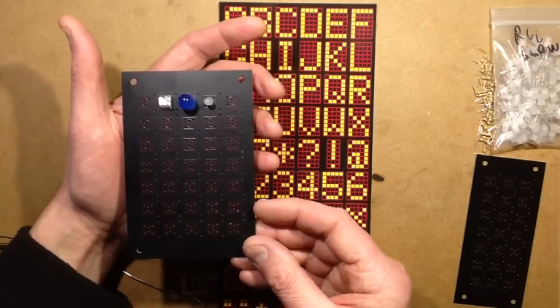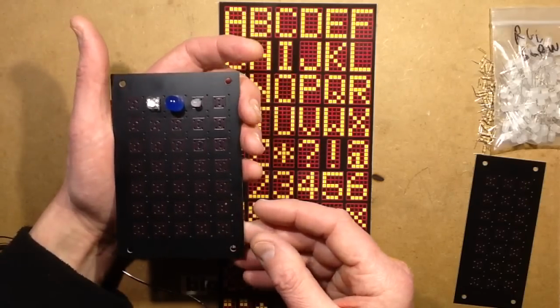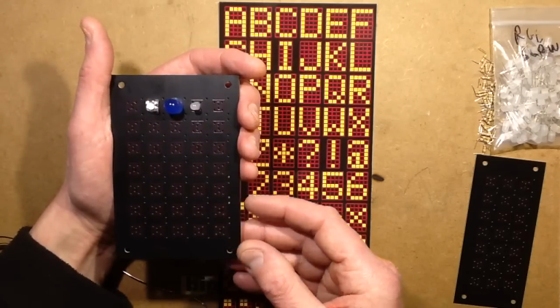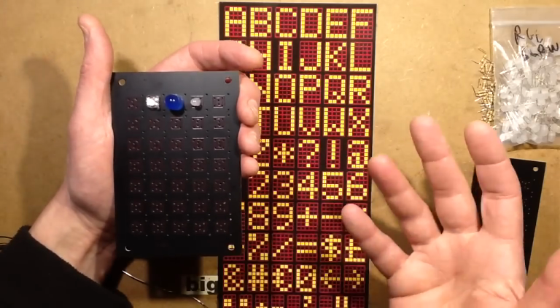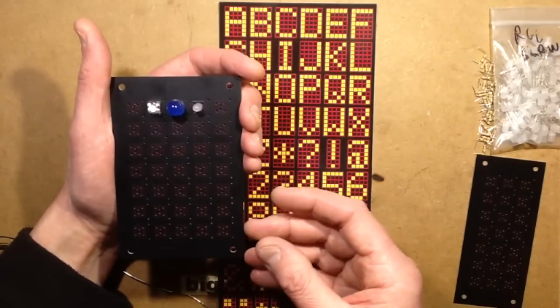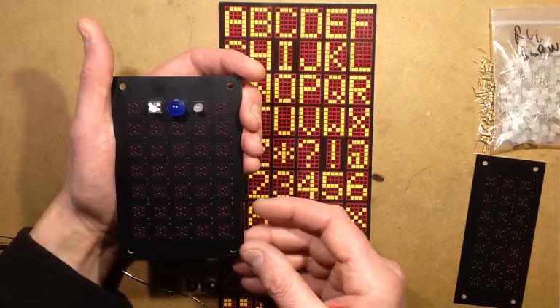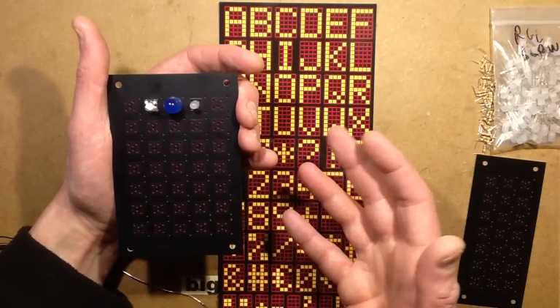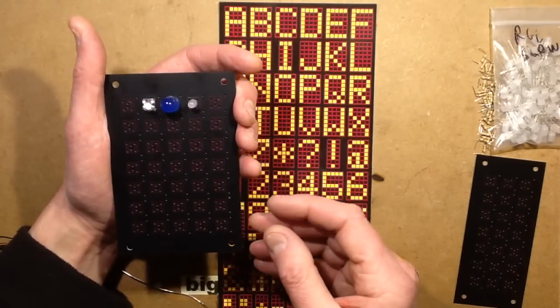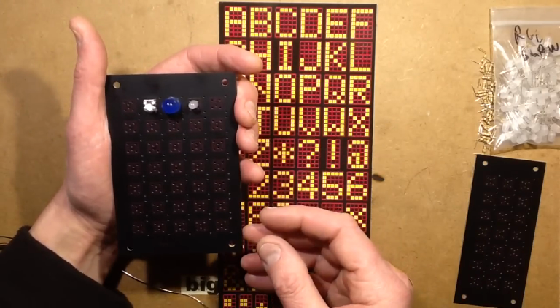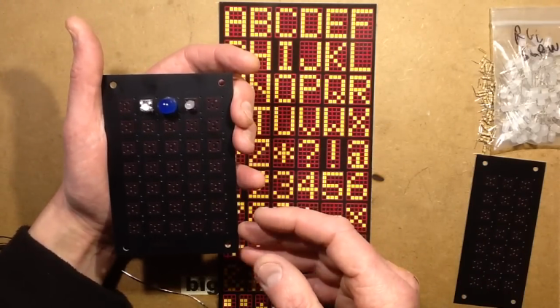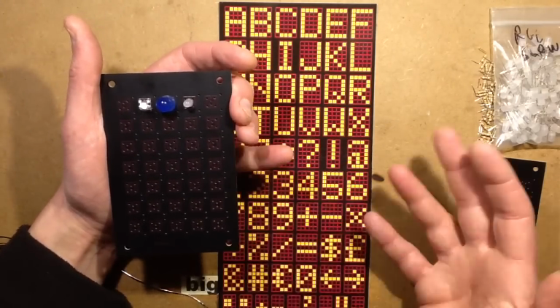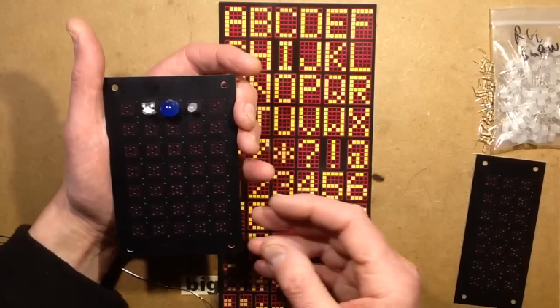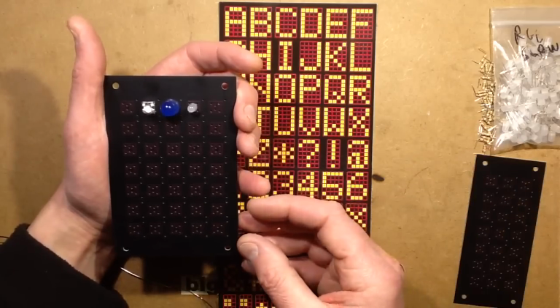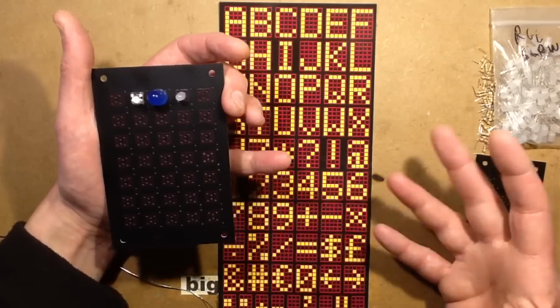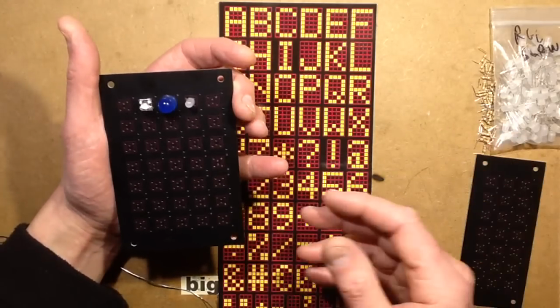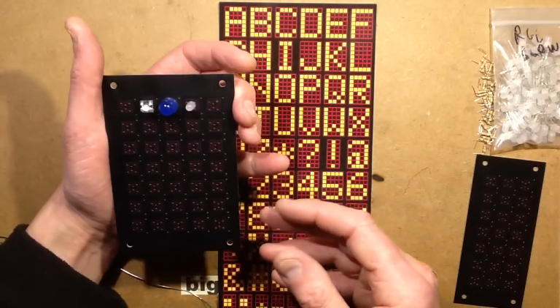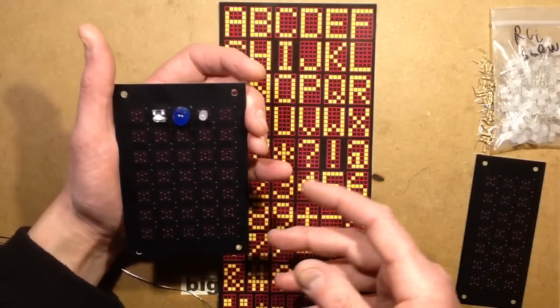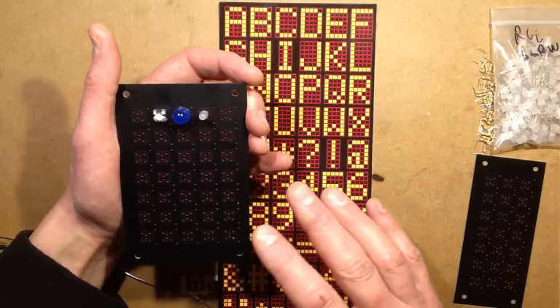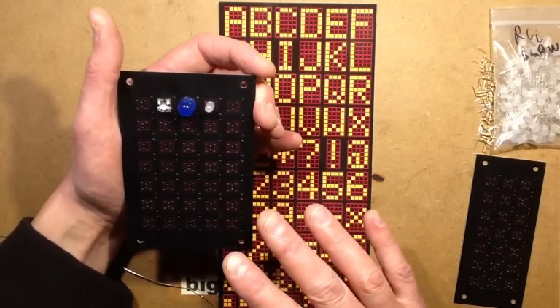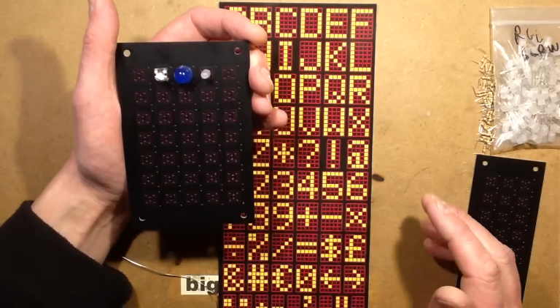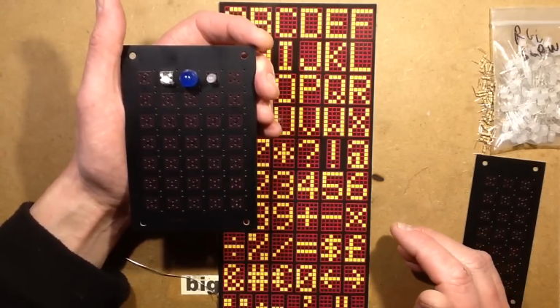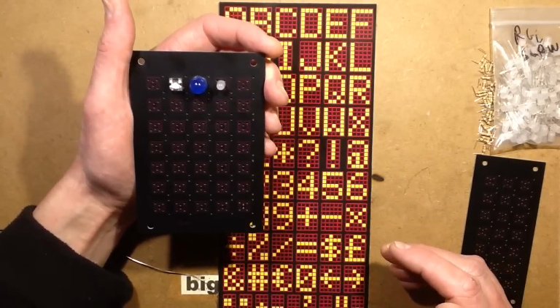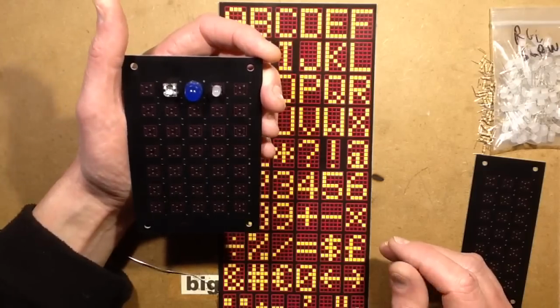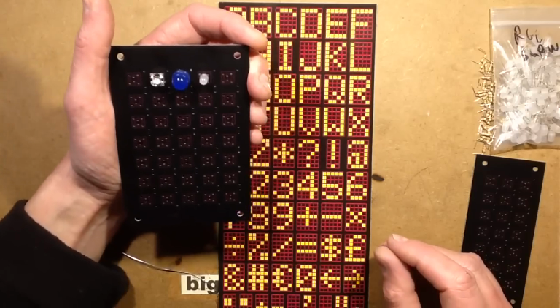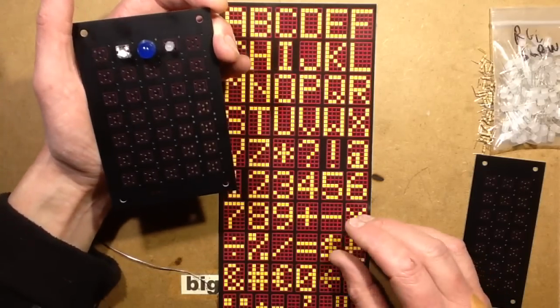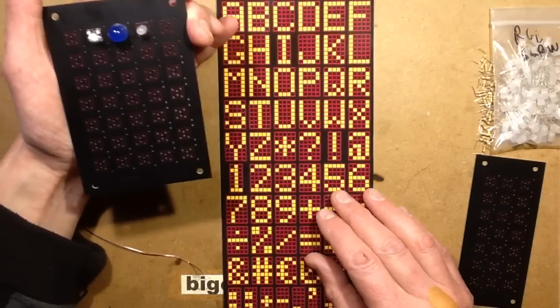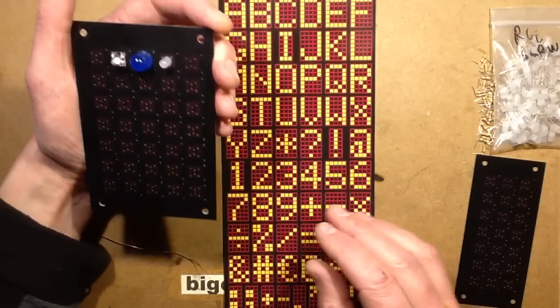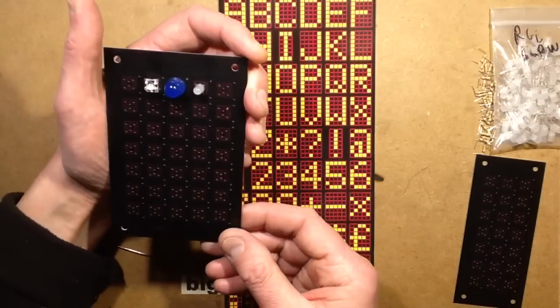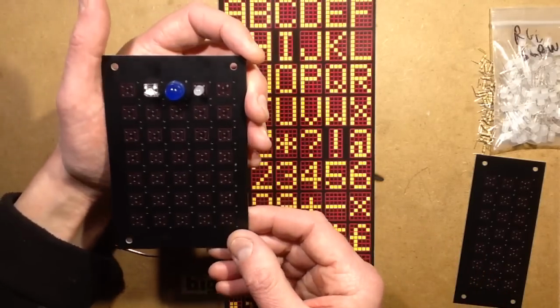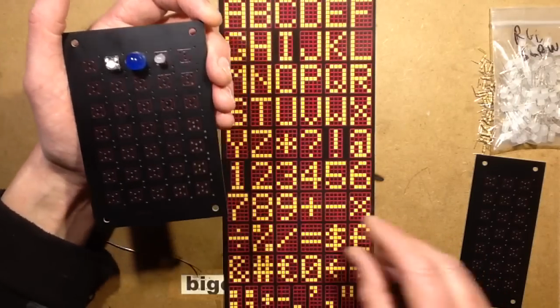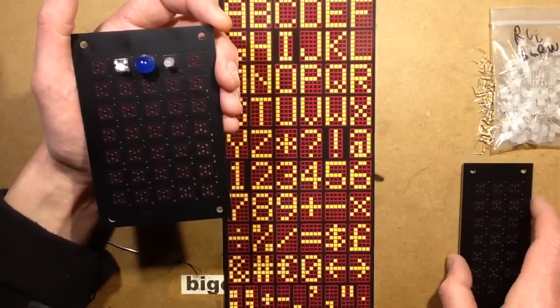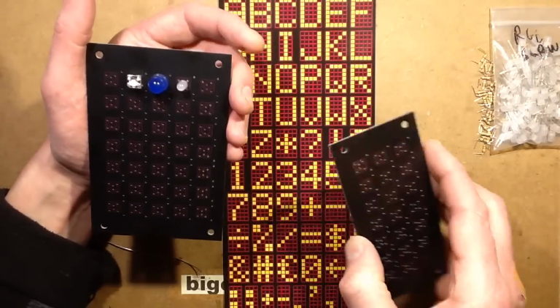You can use a USB power supply, and it's just a fixed message — it could say 'exit', 'sale', 'open', 'closed', or anything. I got a batch of these manufactured in China.